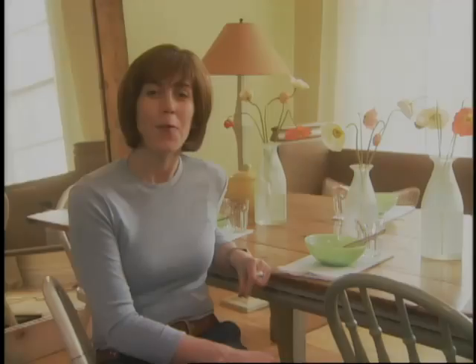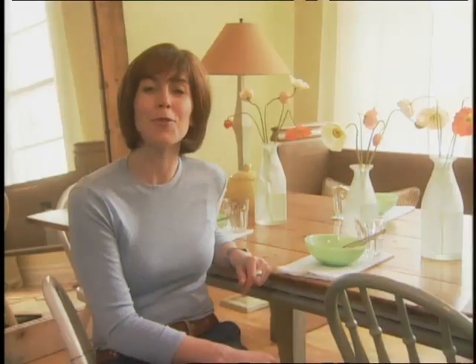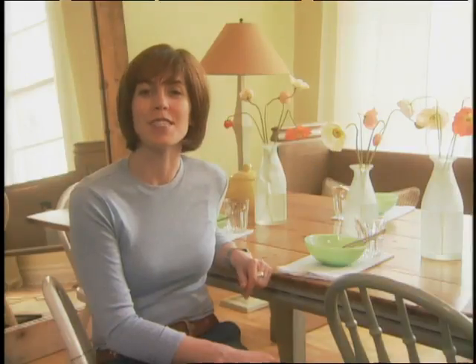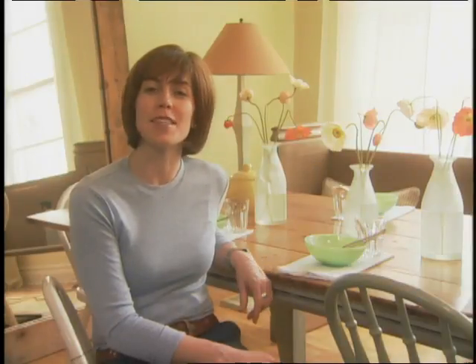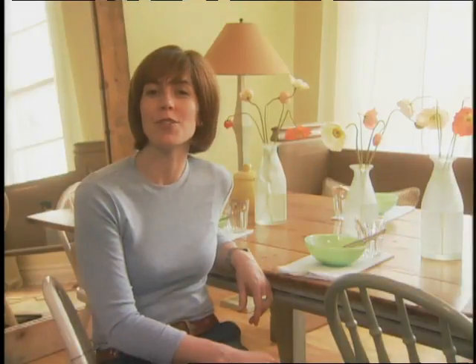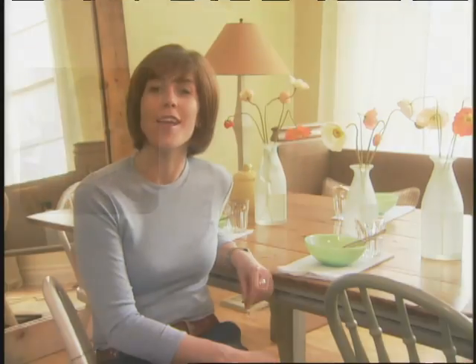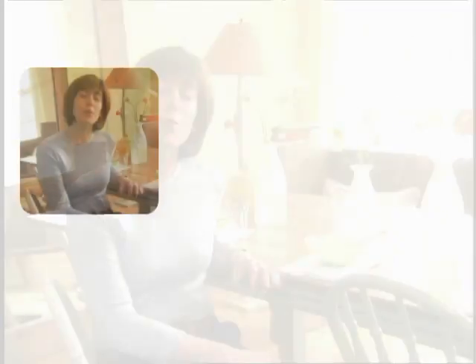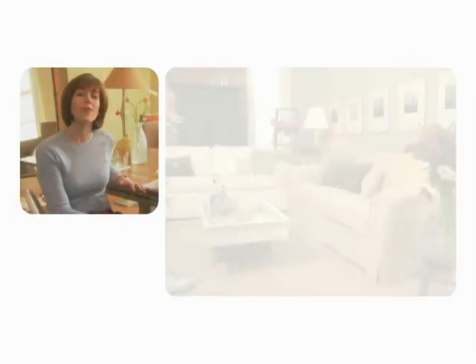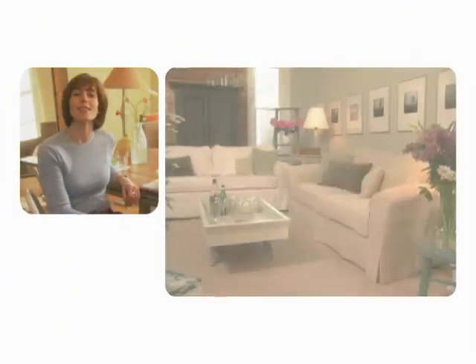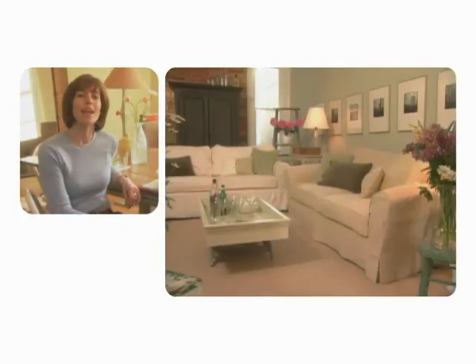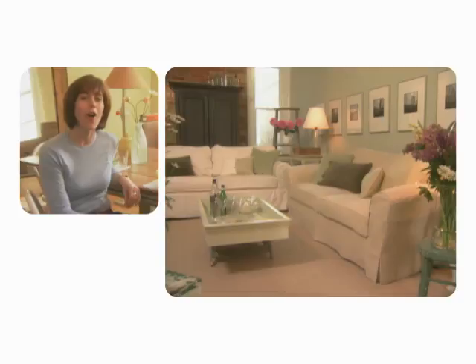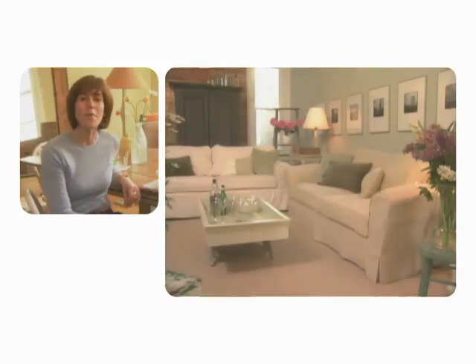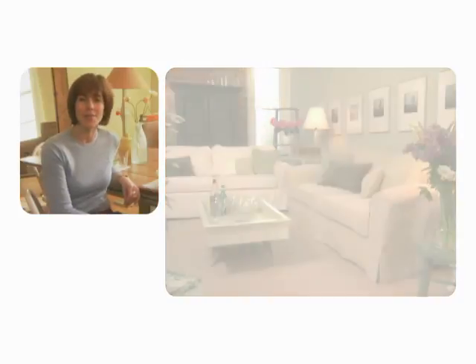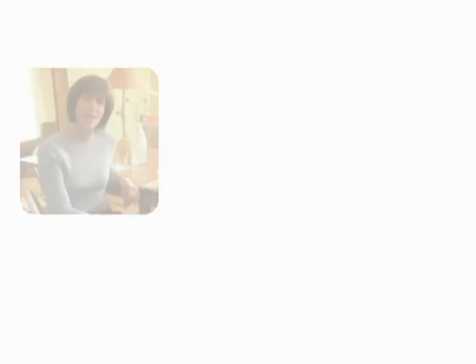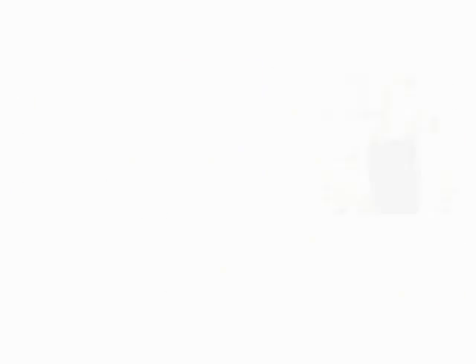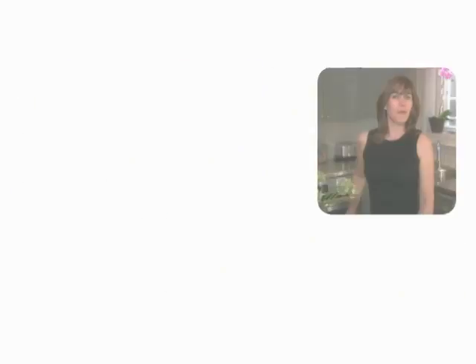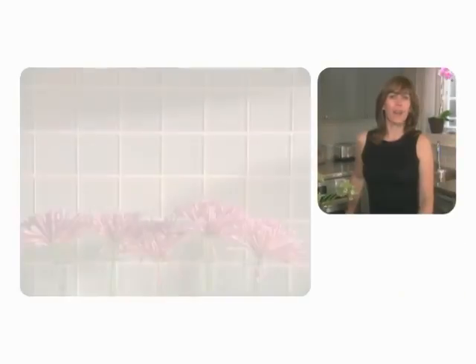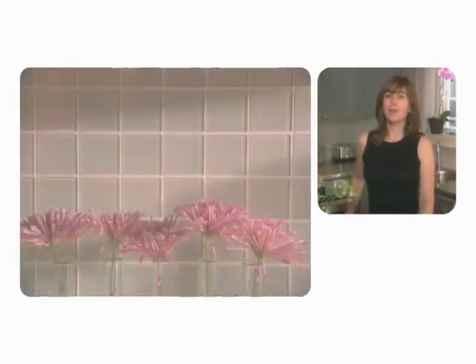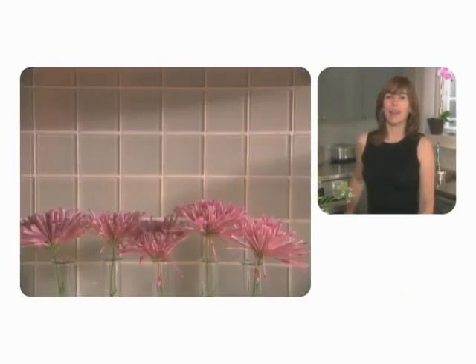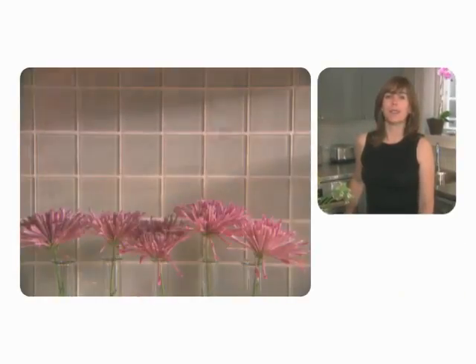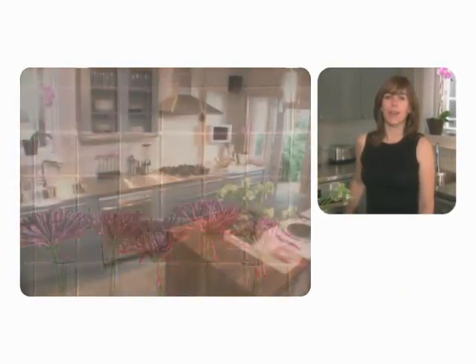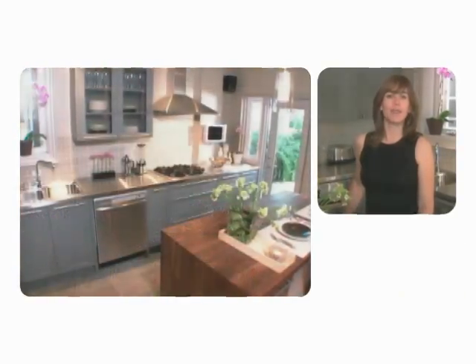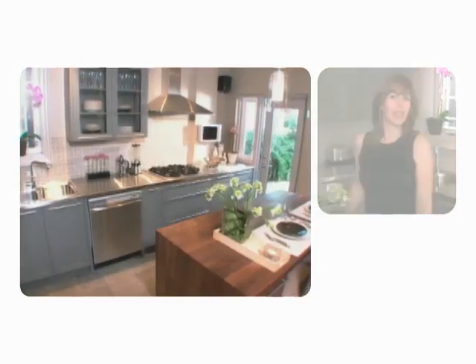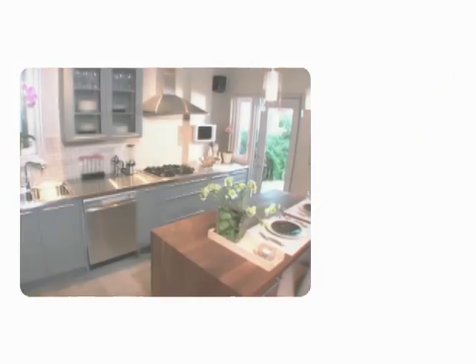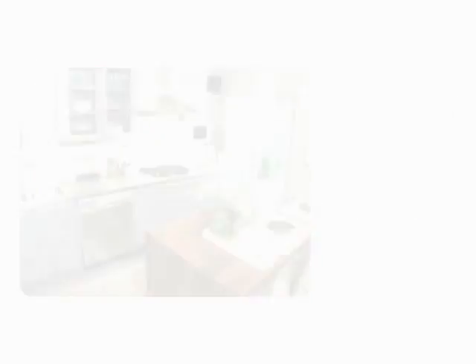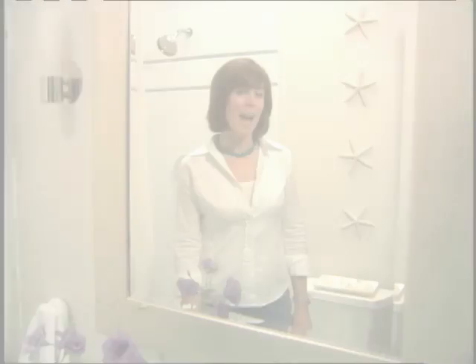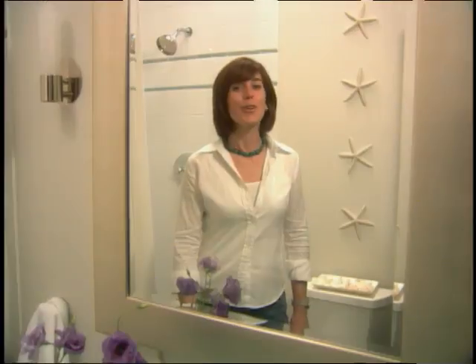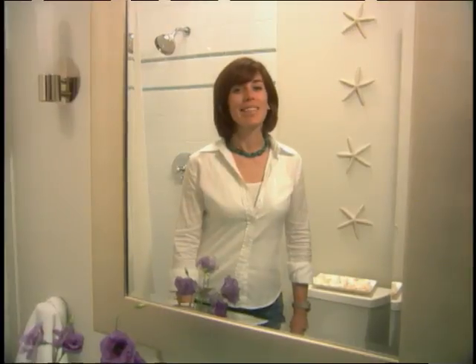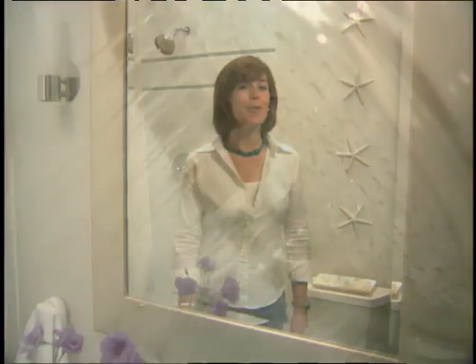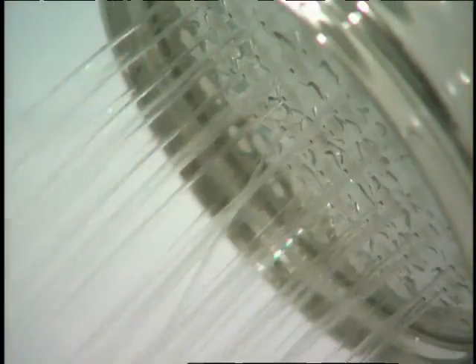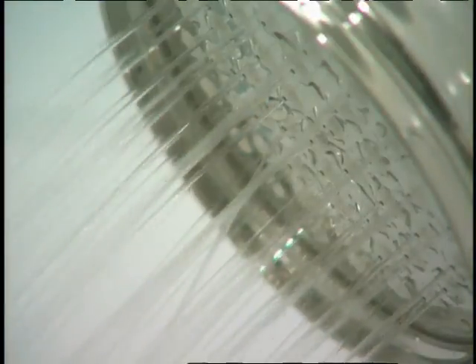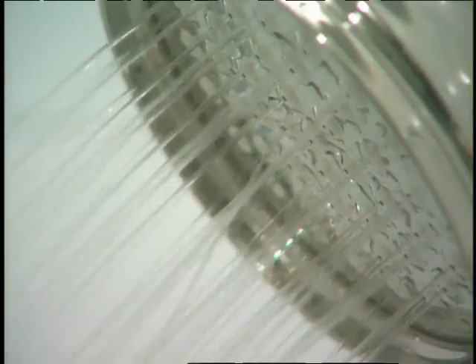Welcome to Room Service. I'm Sarah Richardson. Are you longing for a sense of country calm in the midst of the city? Have you ever wondered how dramatic the results of a kitchen renovation can be? How do you turn a closet into a cool, refreshing spa?